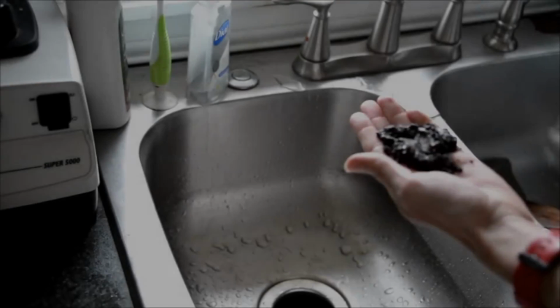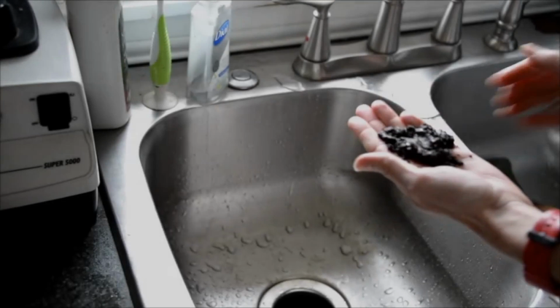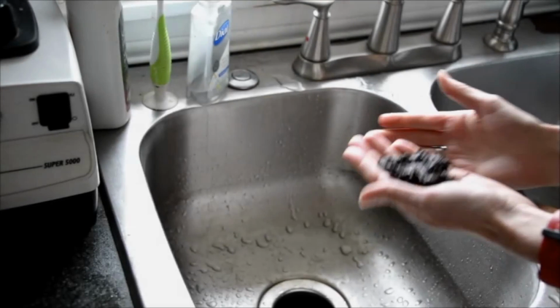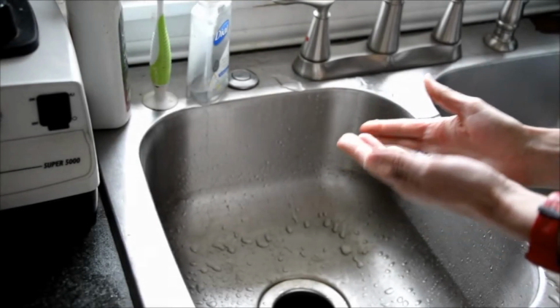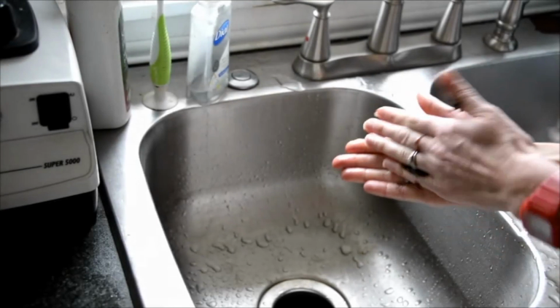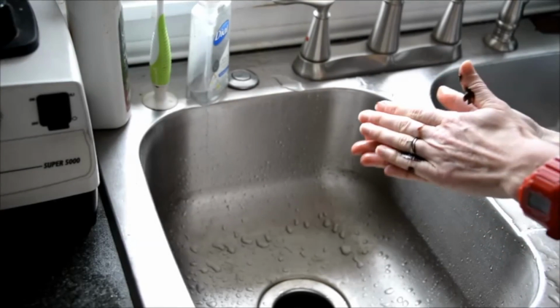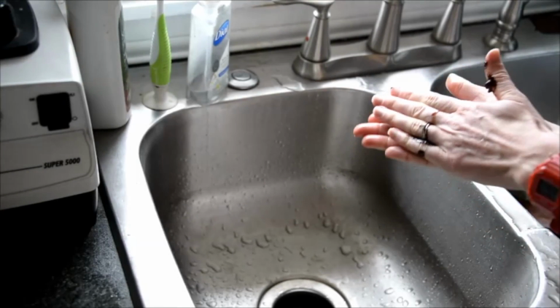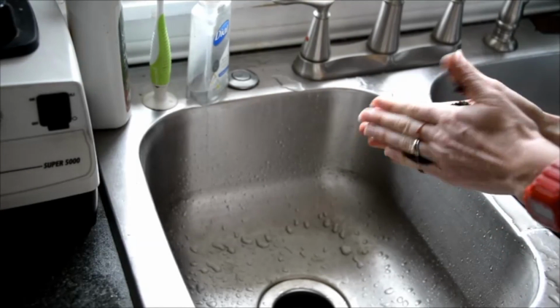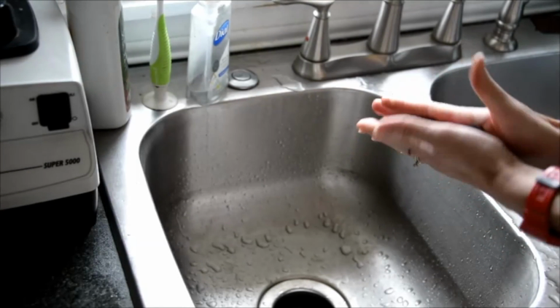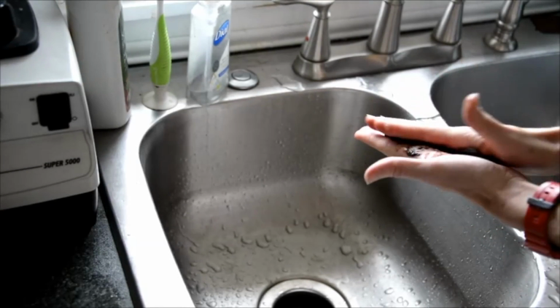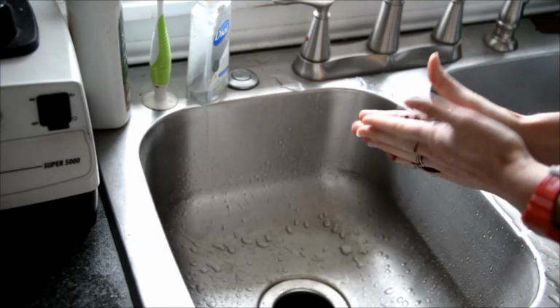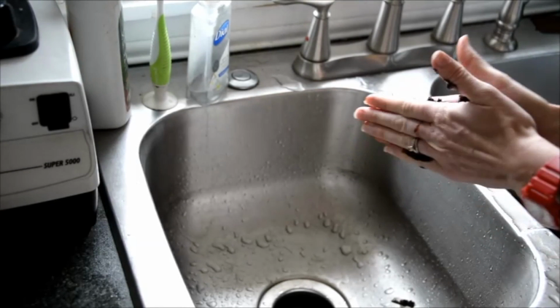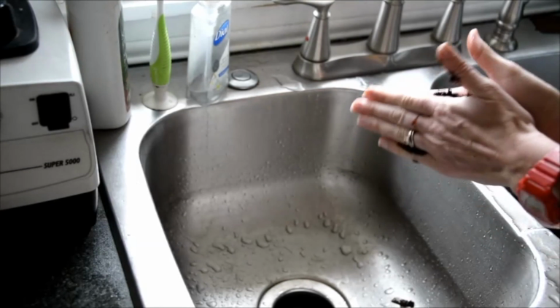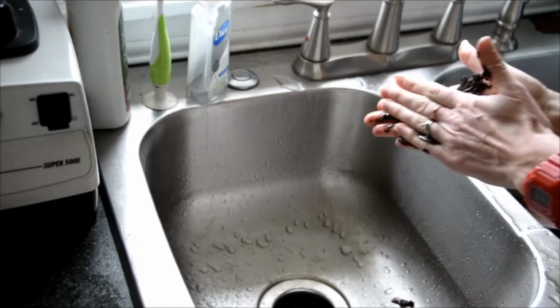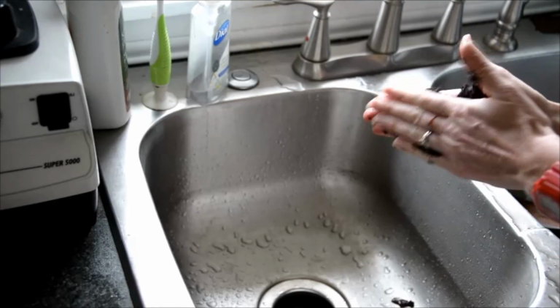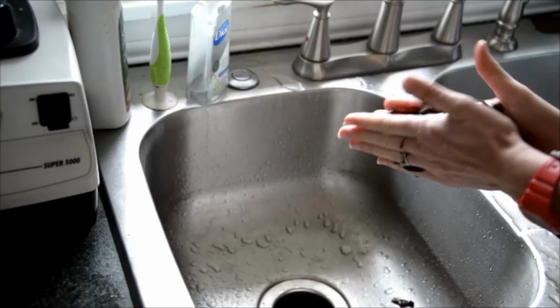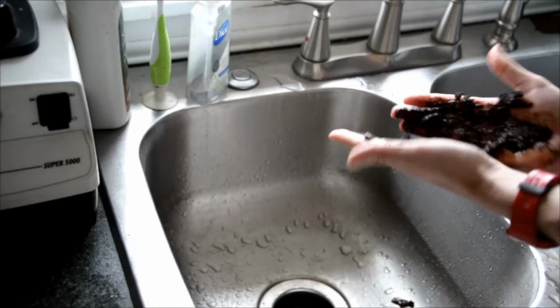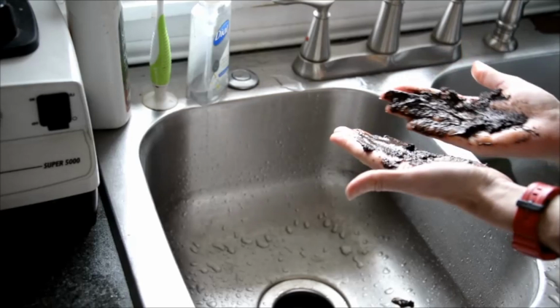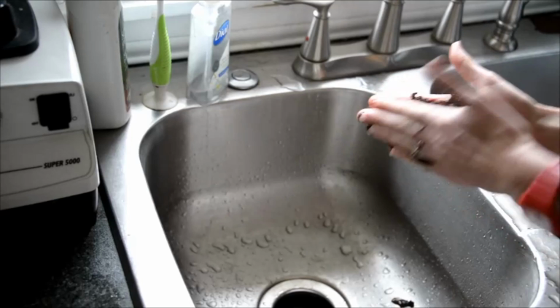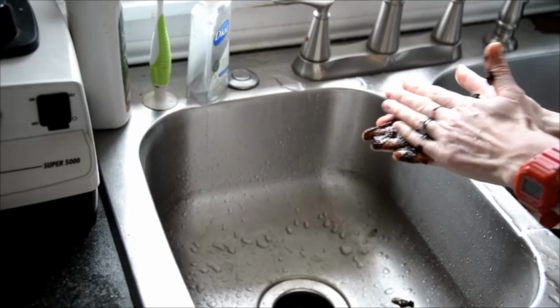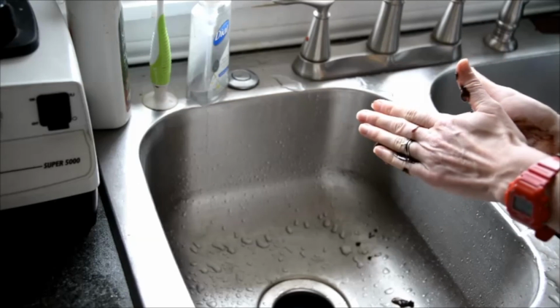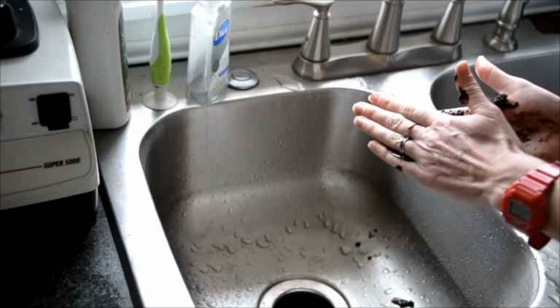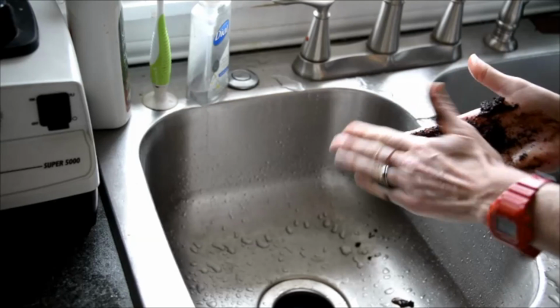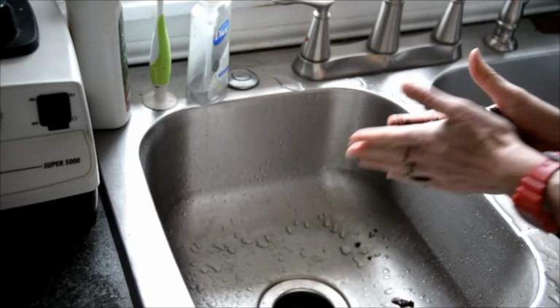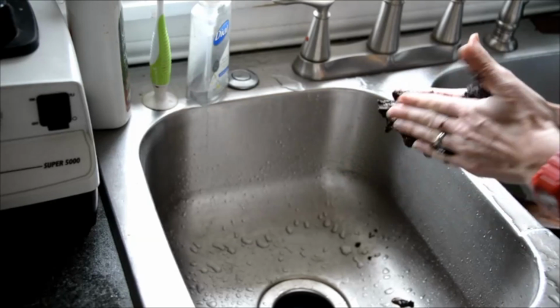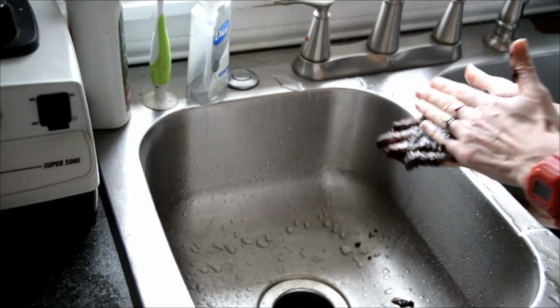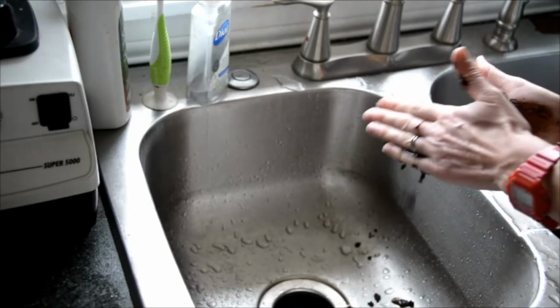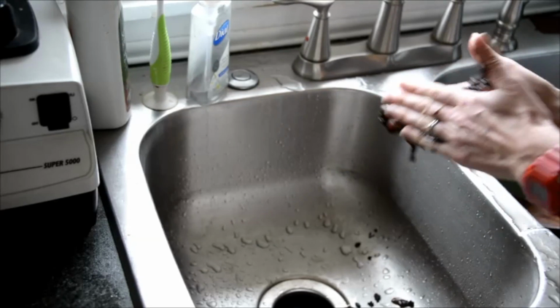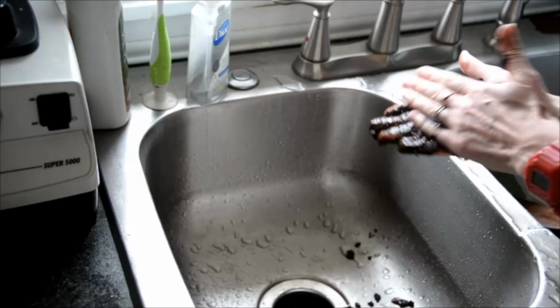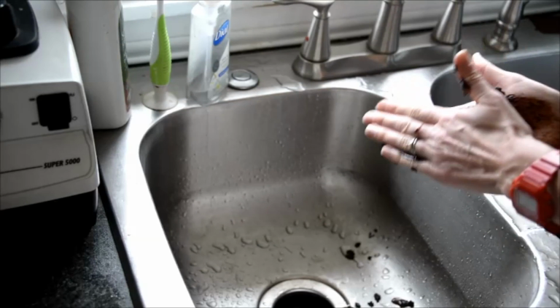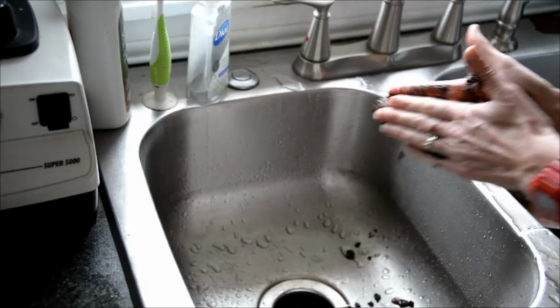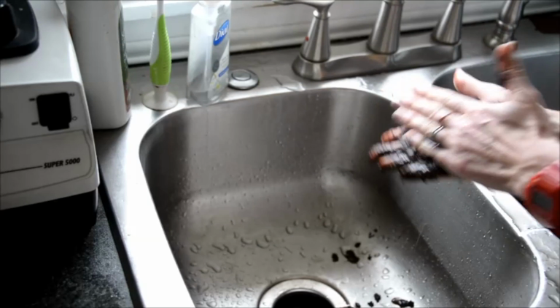Hey everybody, here's a way to get rid of smells from your hands. Say you've worked with some onions or strong smelling fish.